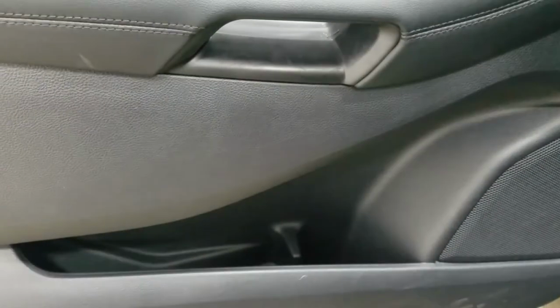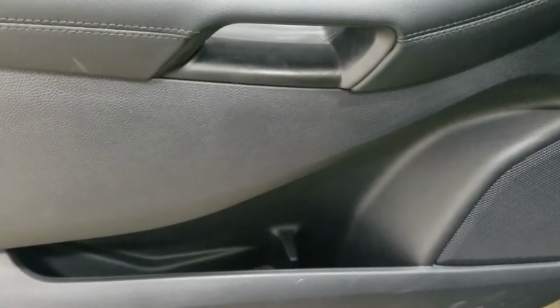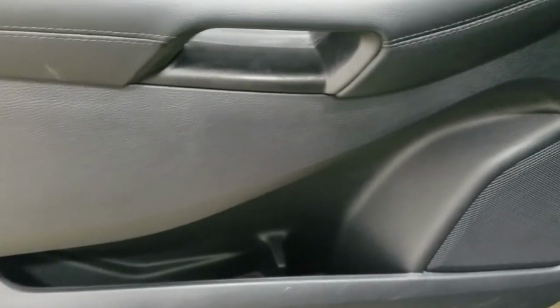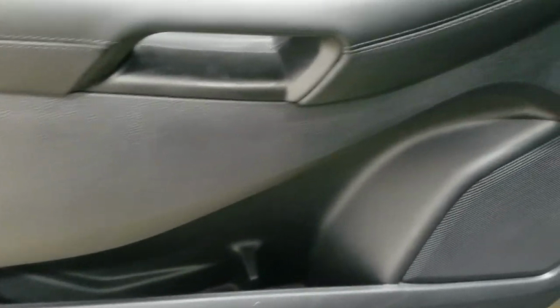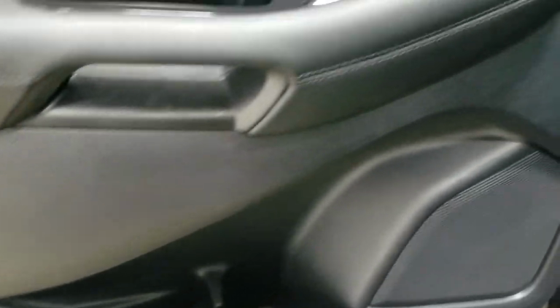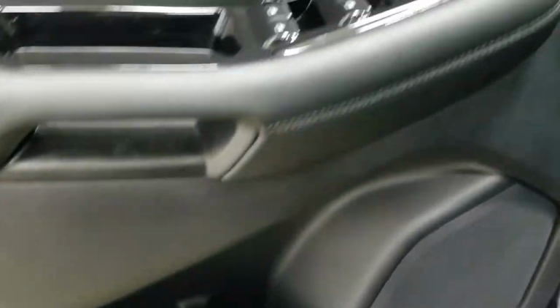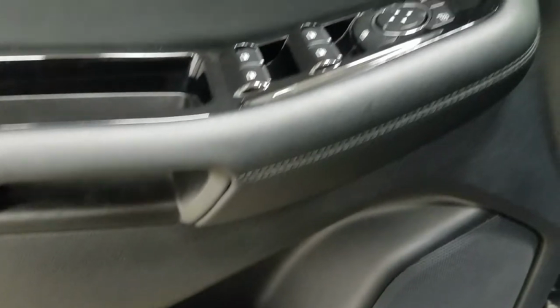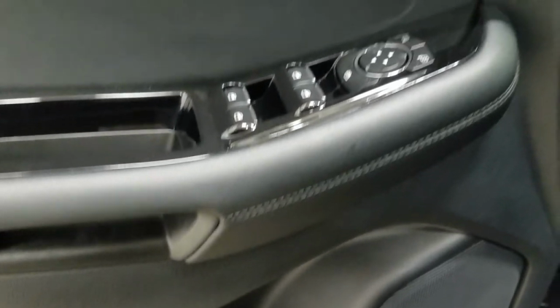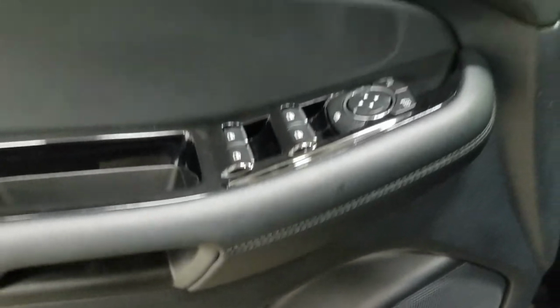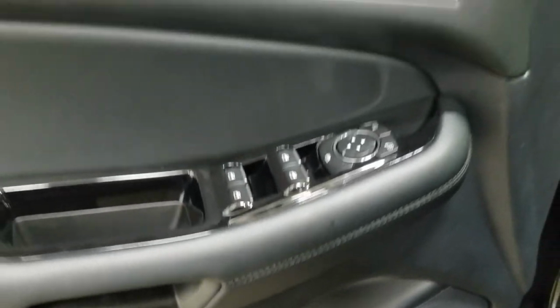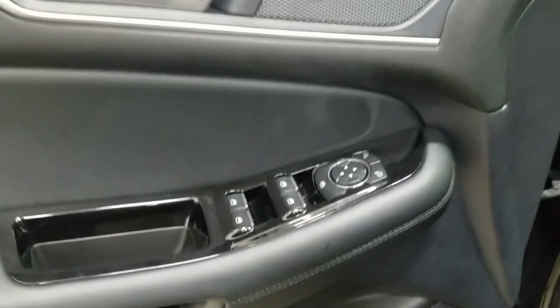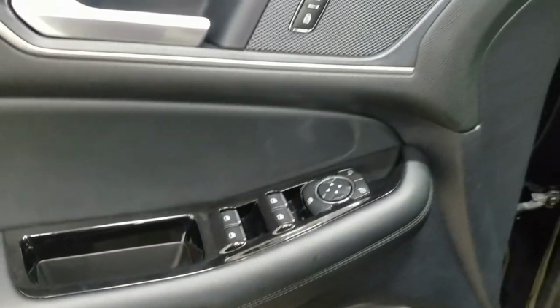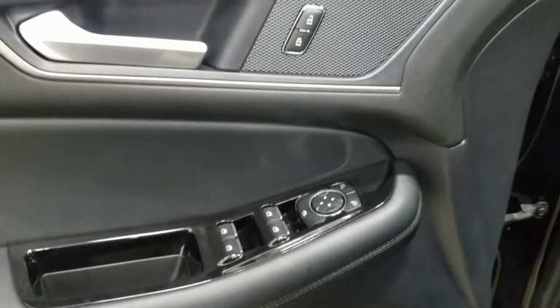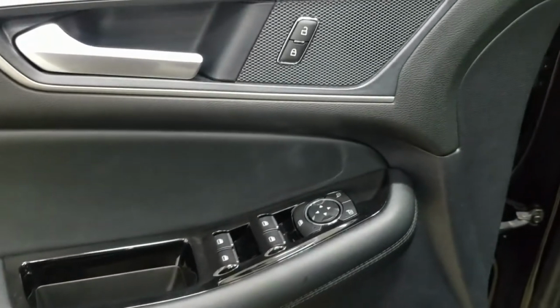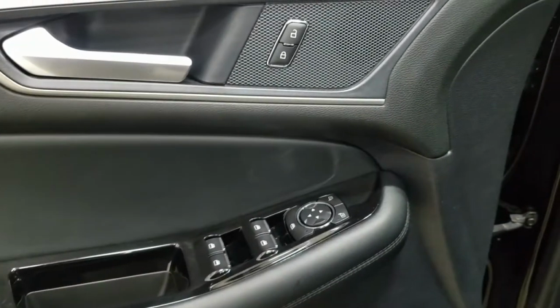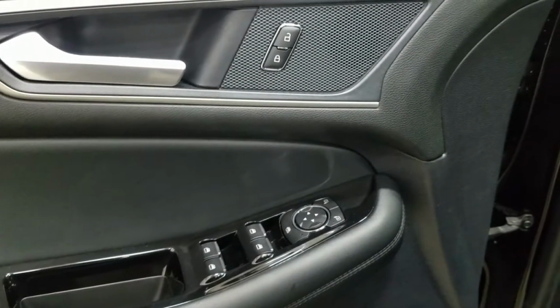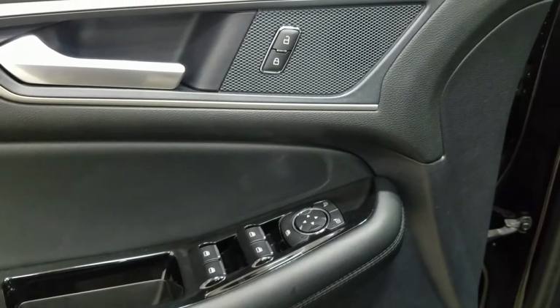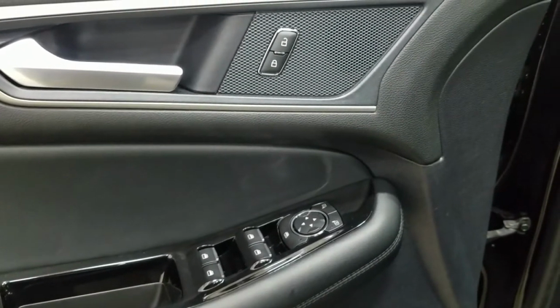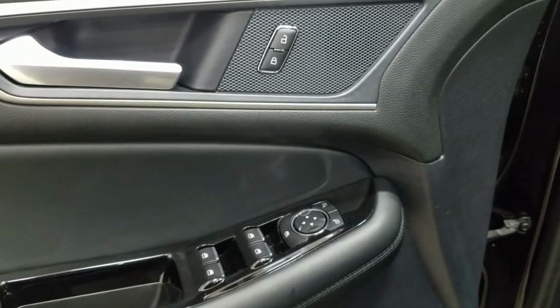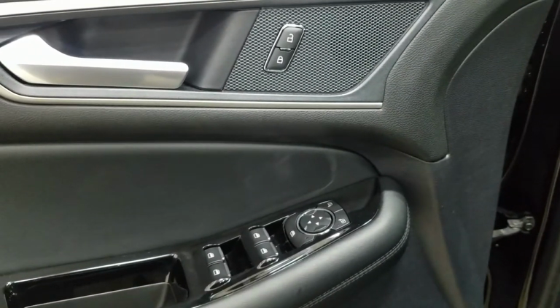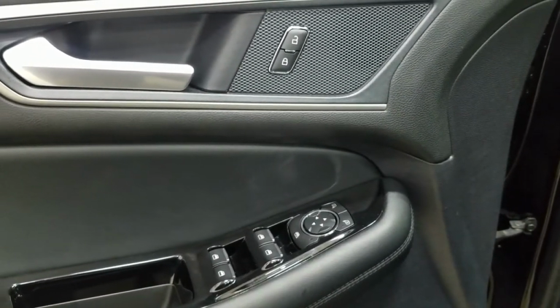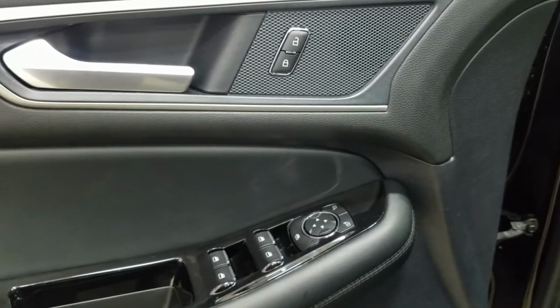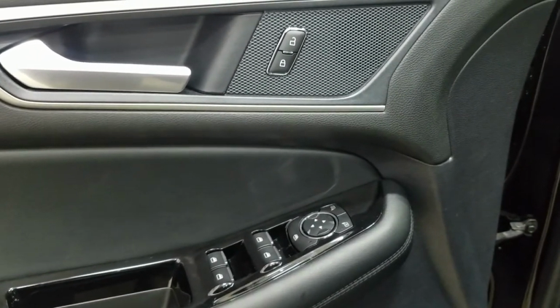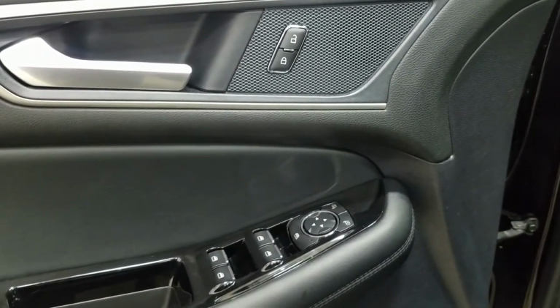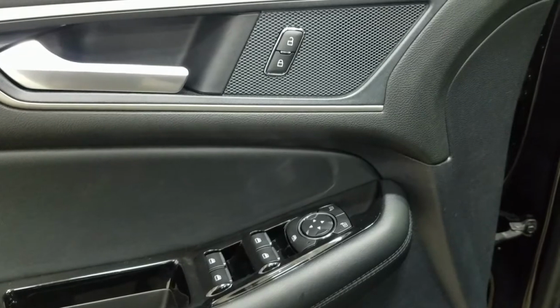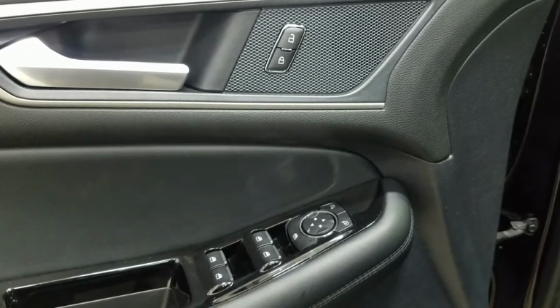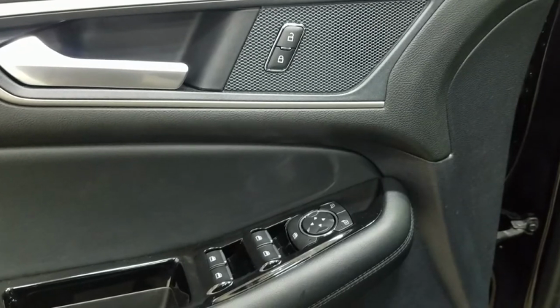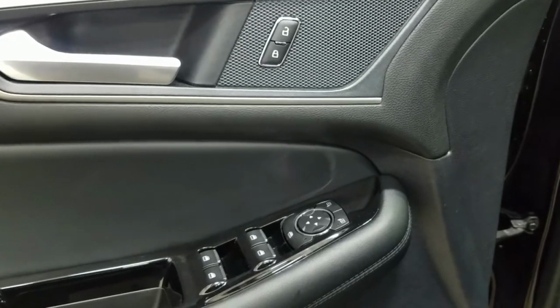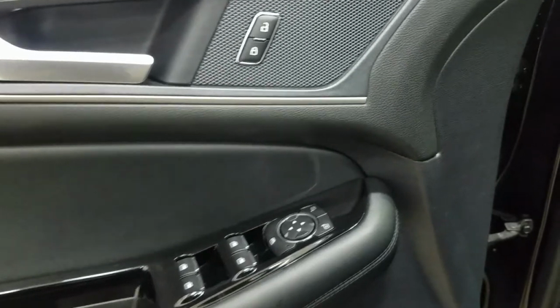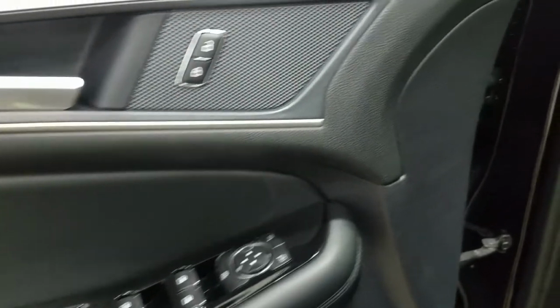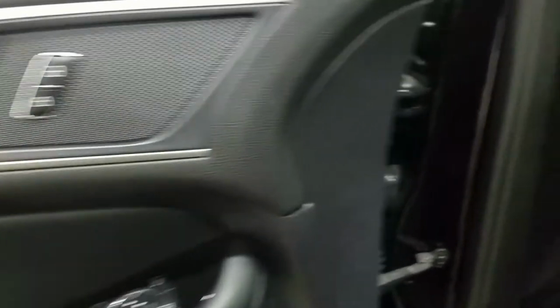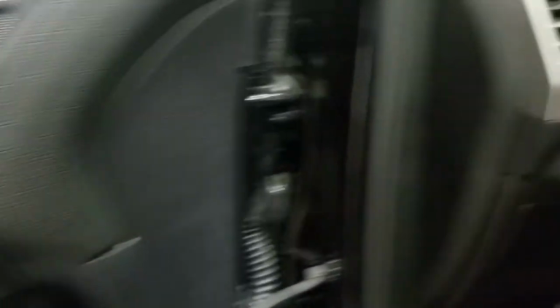At the interior we have loads of driver-friendly features including tons of door storage as well as power locks, power windows, and power adjustable mirrors with blind spot information system.